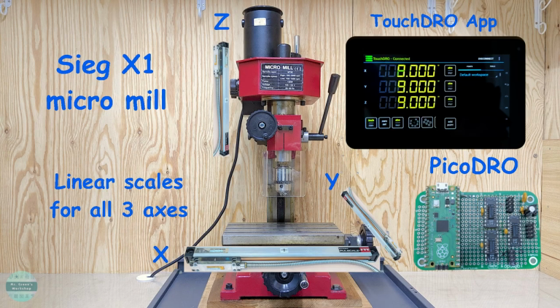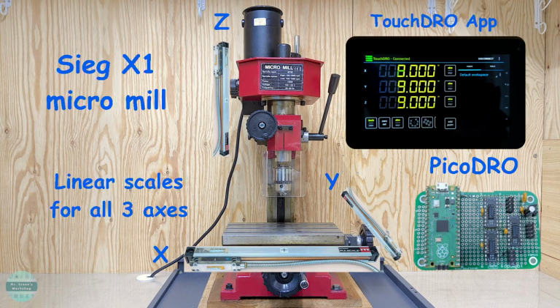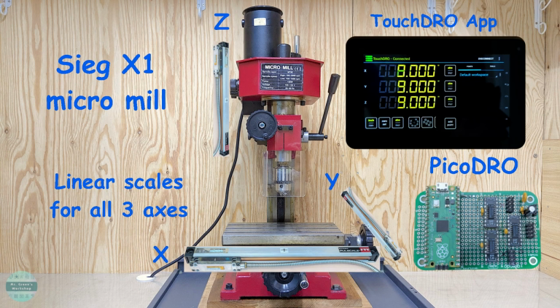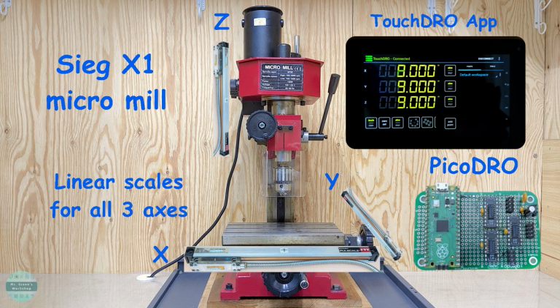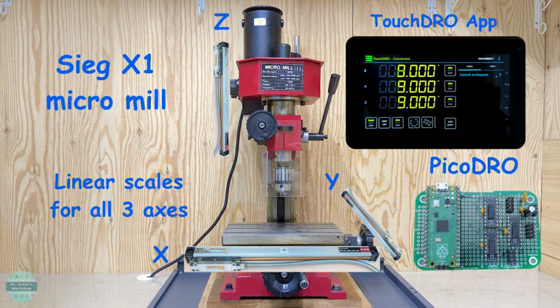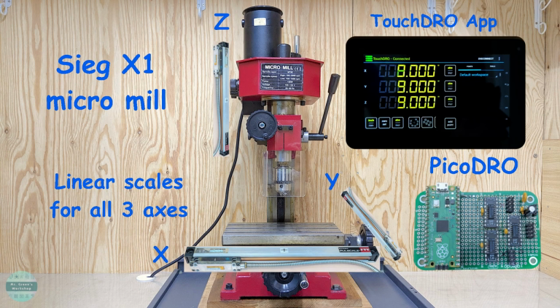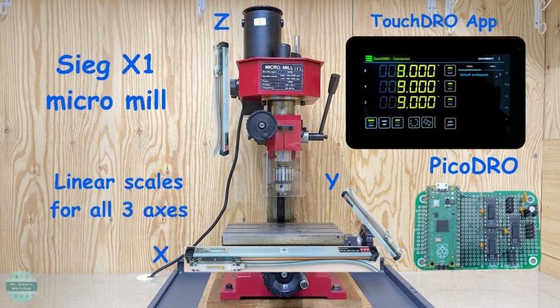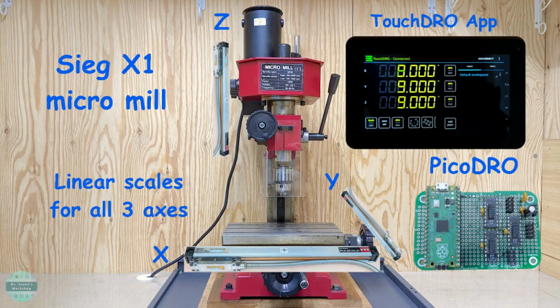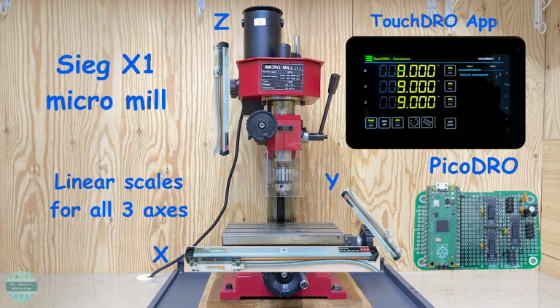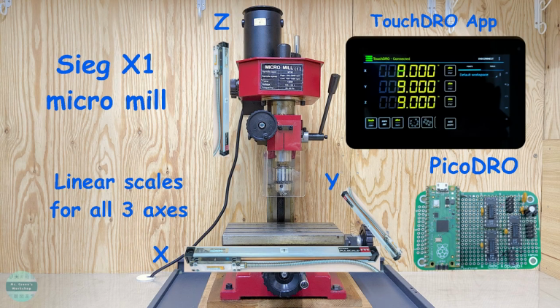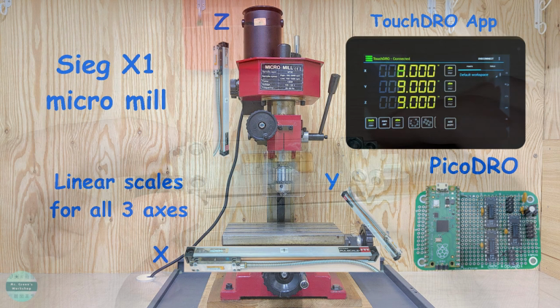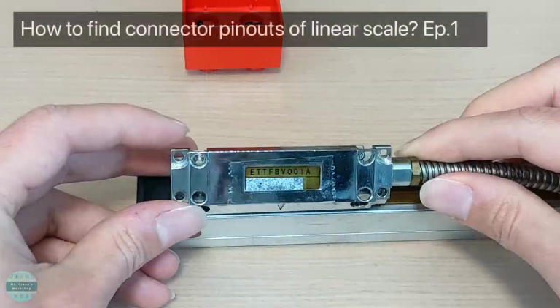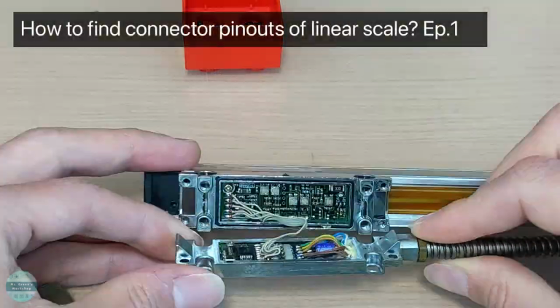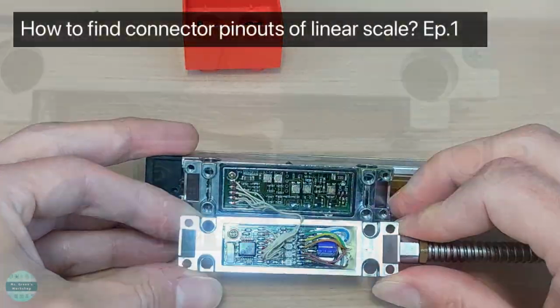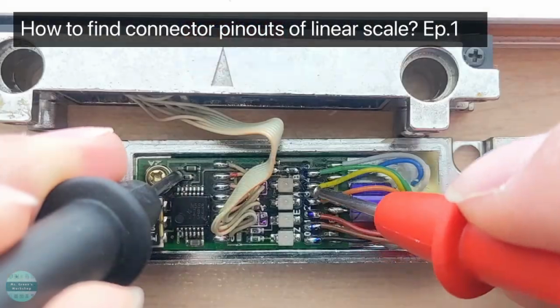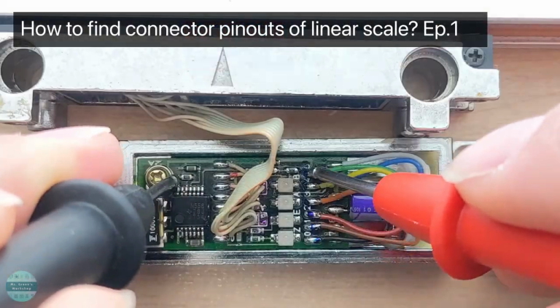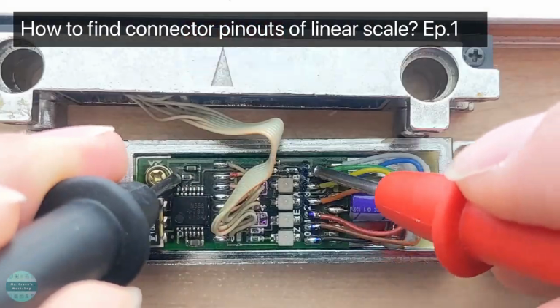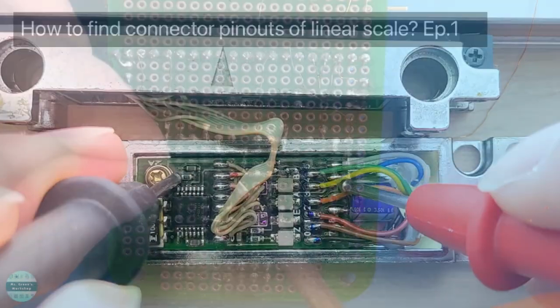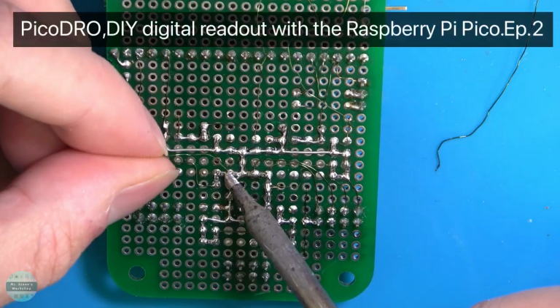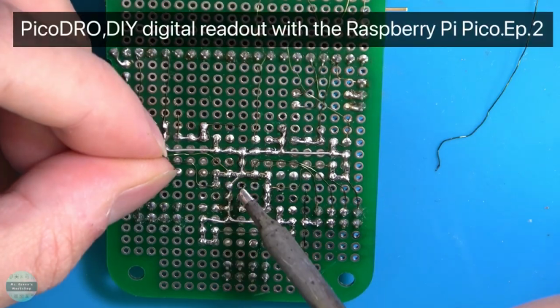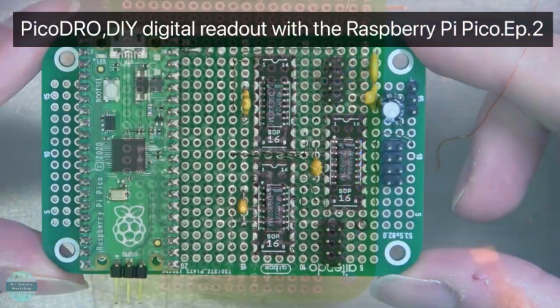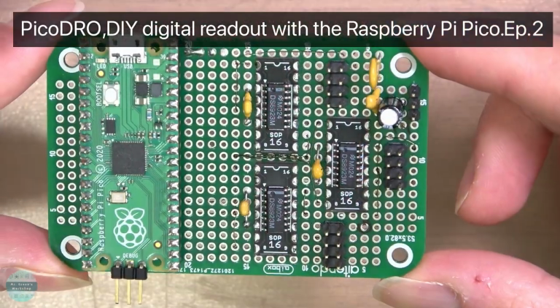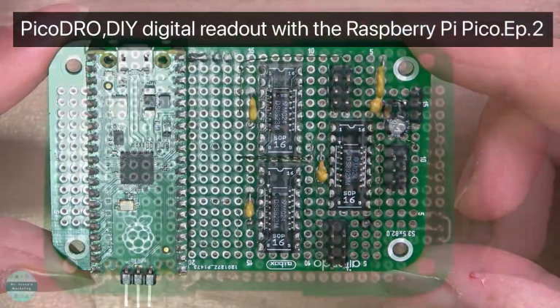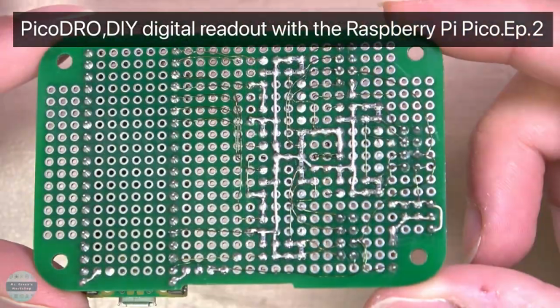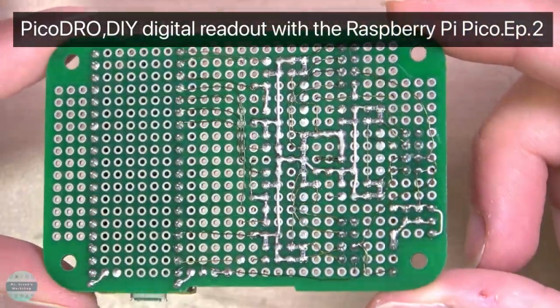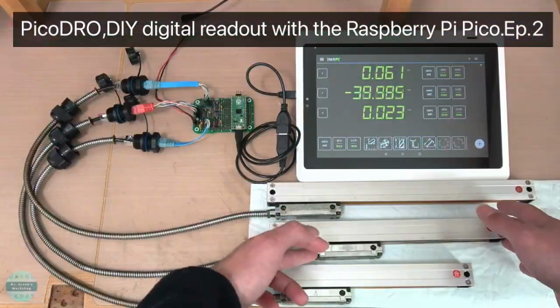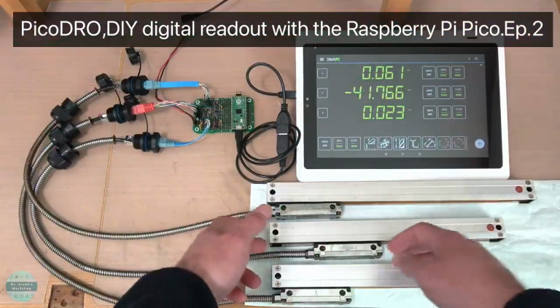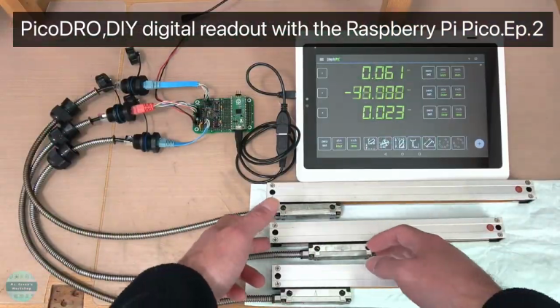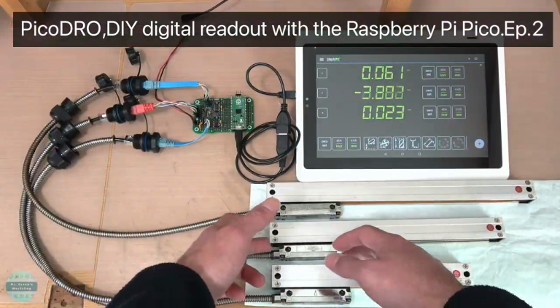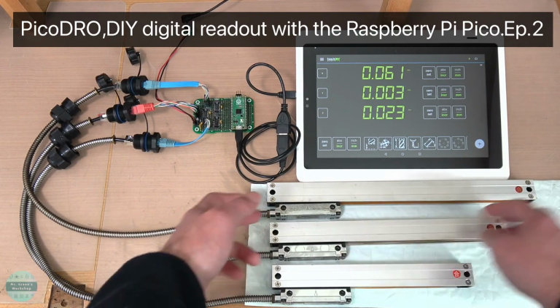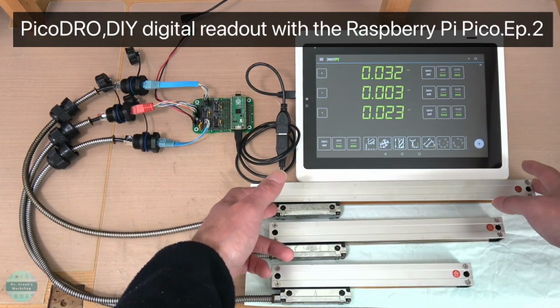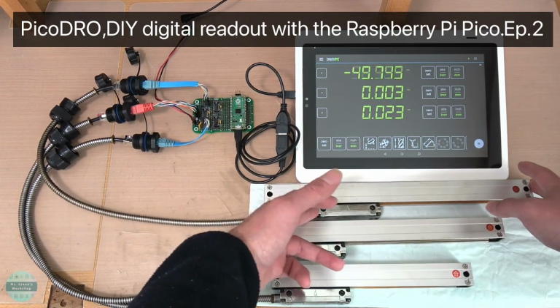A few months ago, I started a digital readout unit project for my milling machine. In previous episodes, I showed how to find connector pinouts for linear scales and how to make a digital readout unit from scratch. If you haven't watched yet, check out my videos.